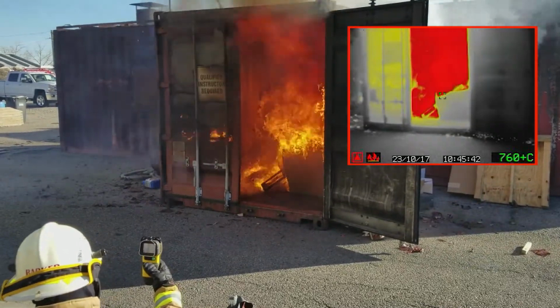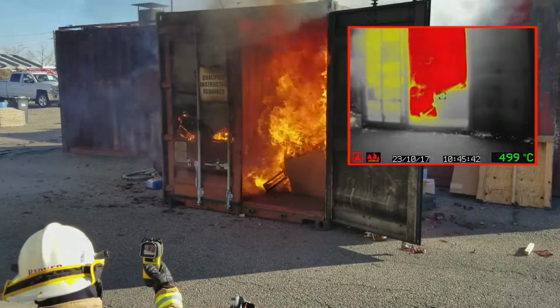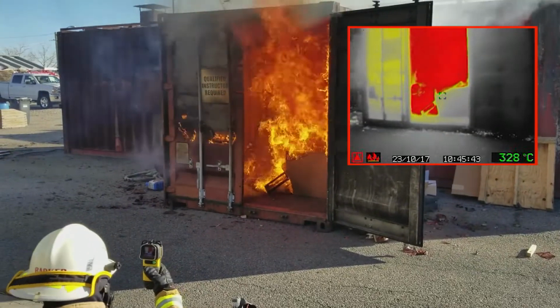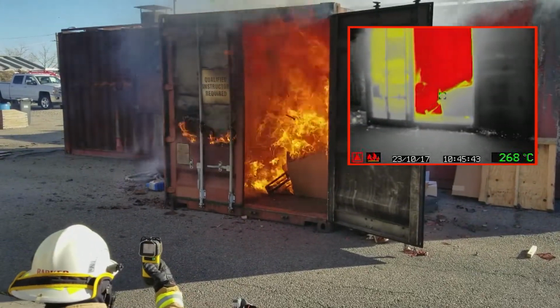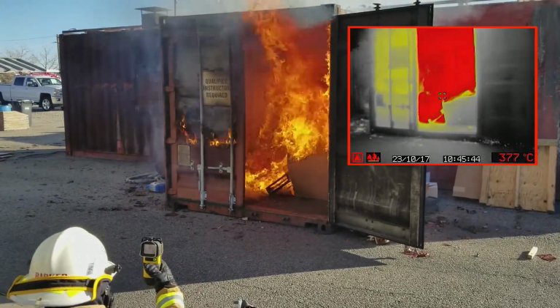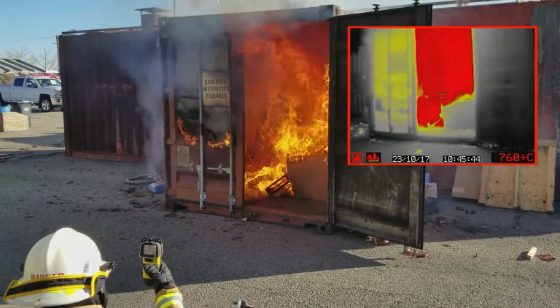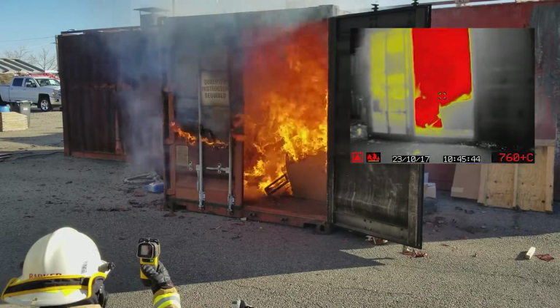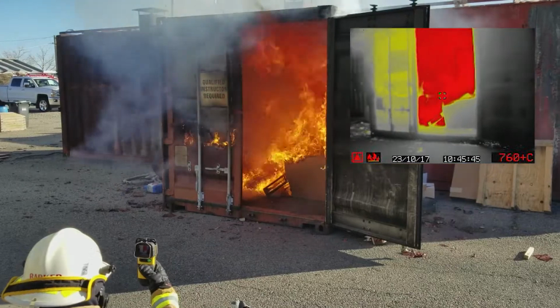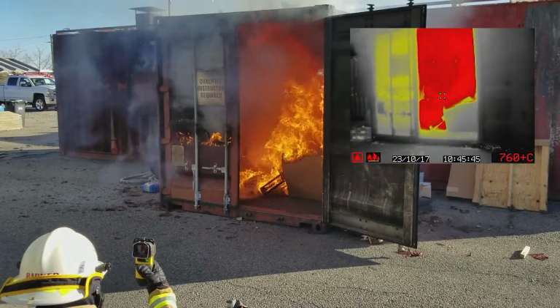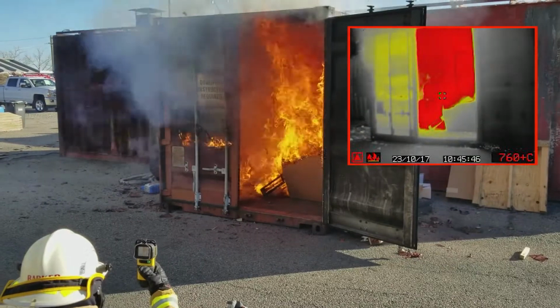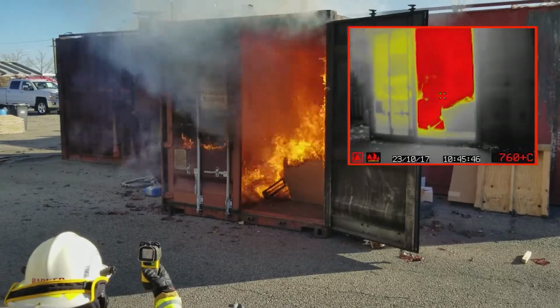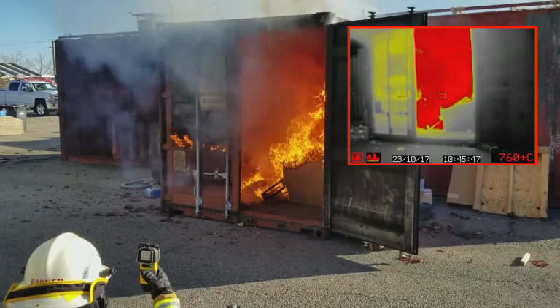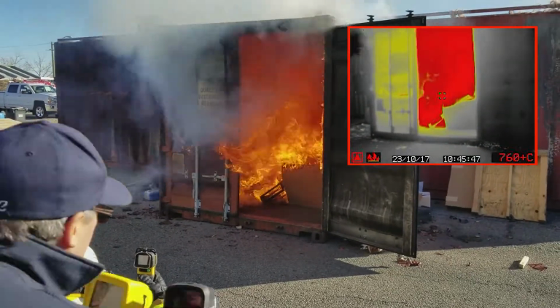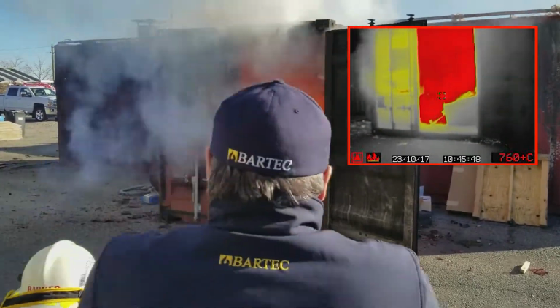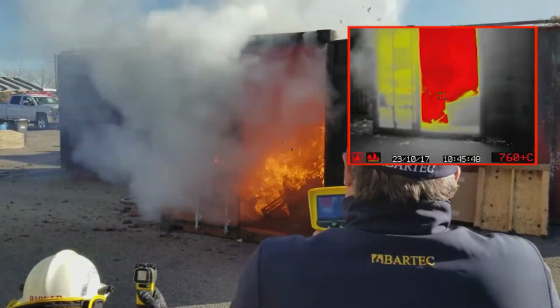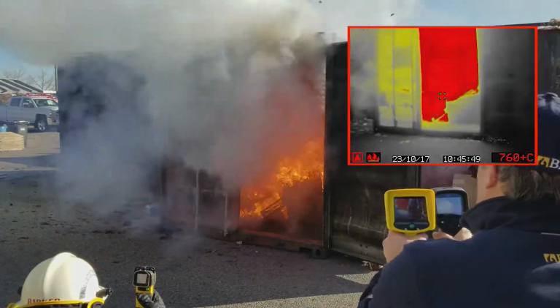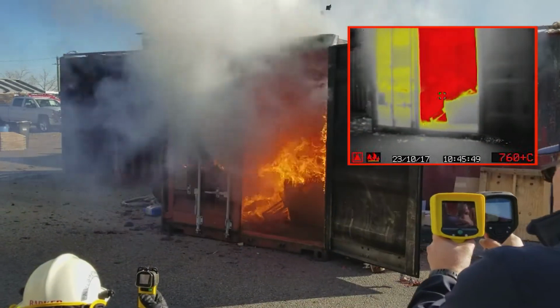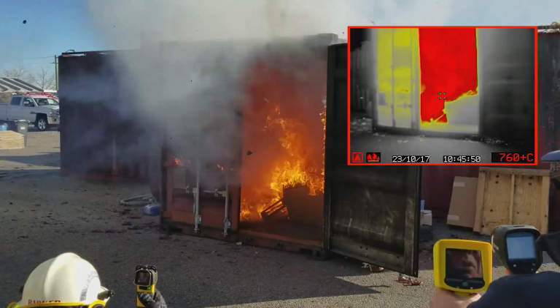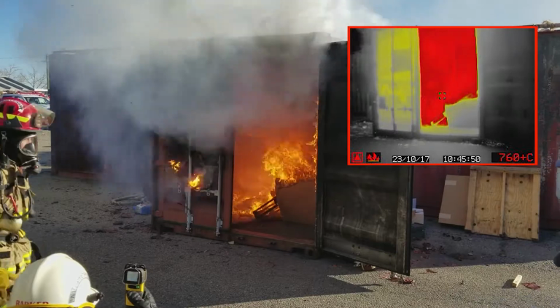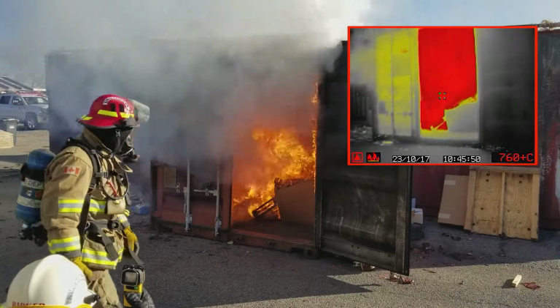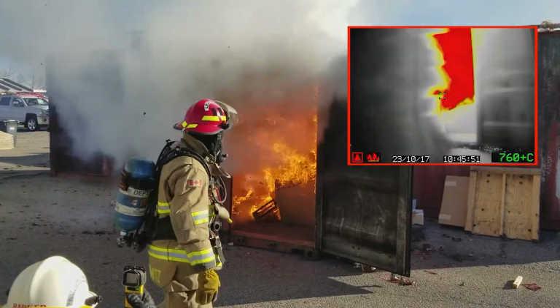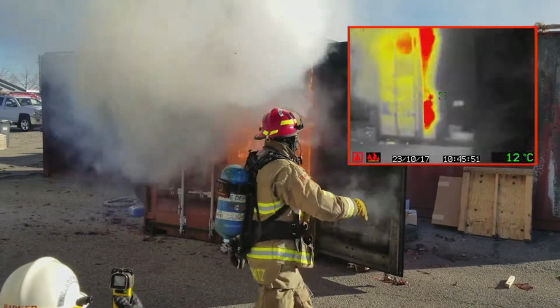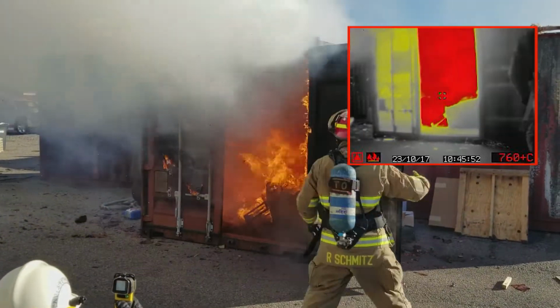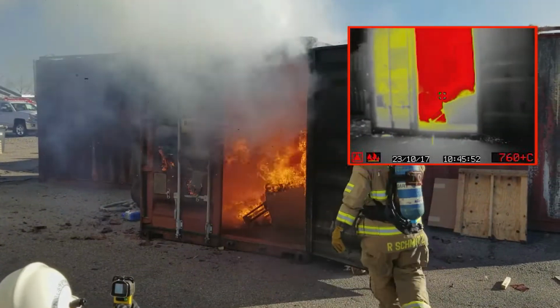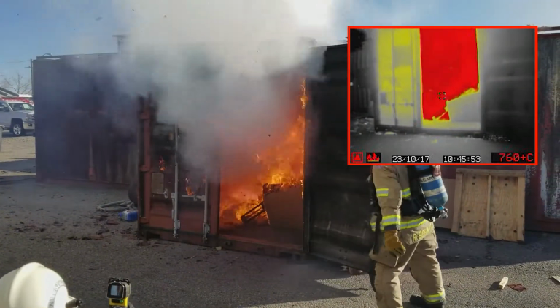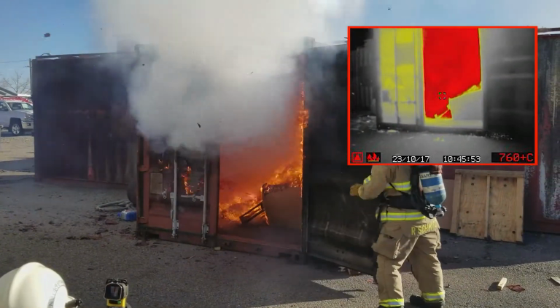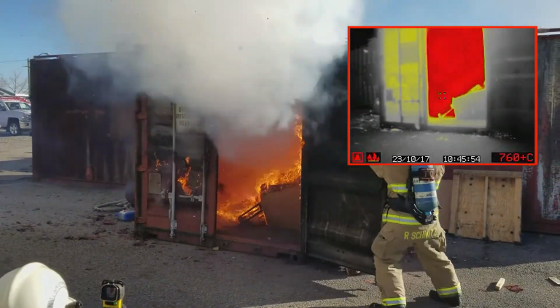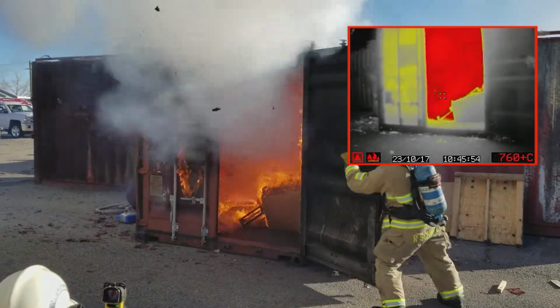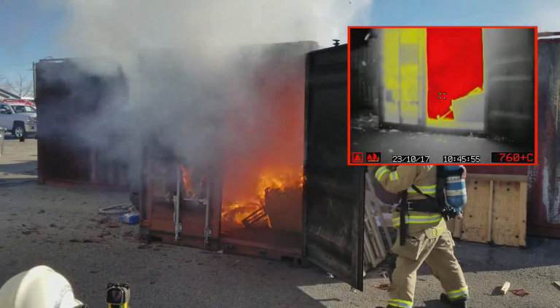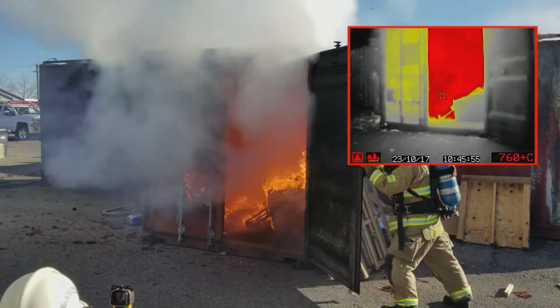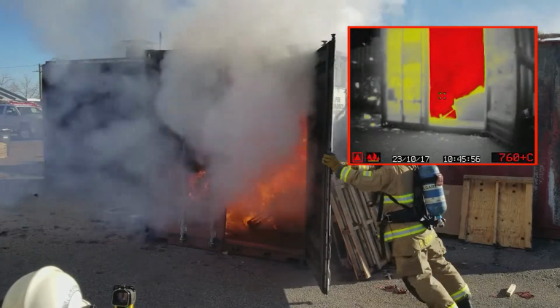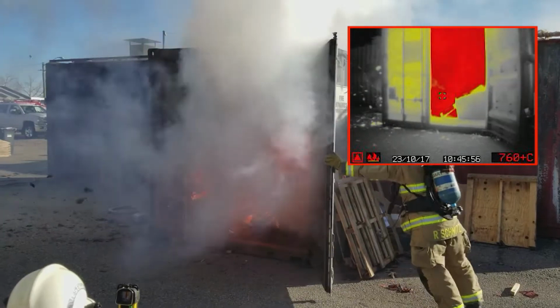Following the initial deployment, CSC's Regional Fire and Safety Training Officer Sheldon Barker ensures the infrared cameras are recording the fire's heat signature as displayed in the picture-in-picture incorporated in the top right corner of this video.